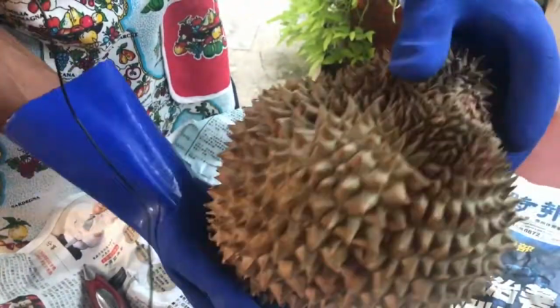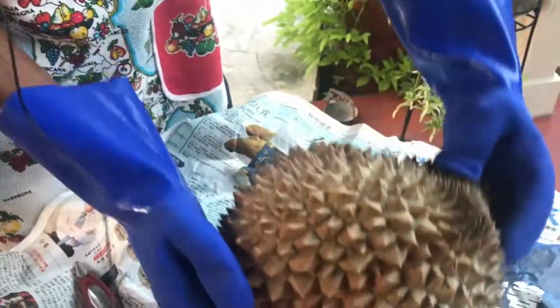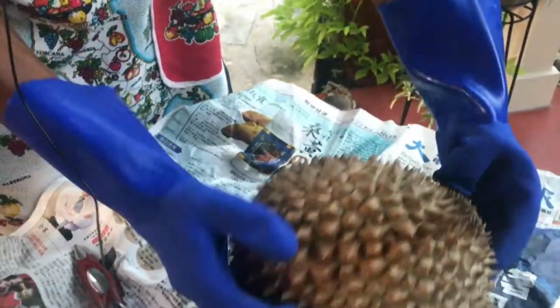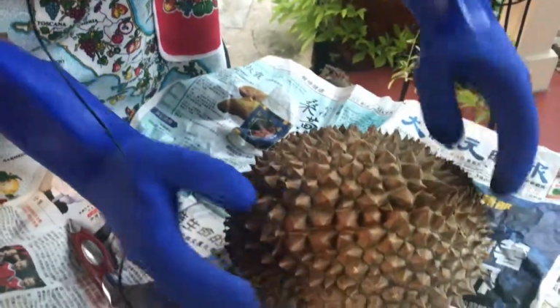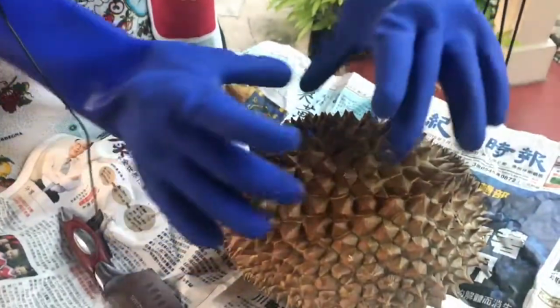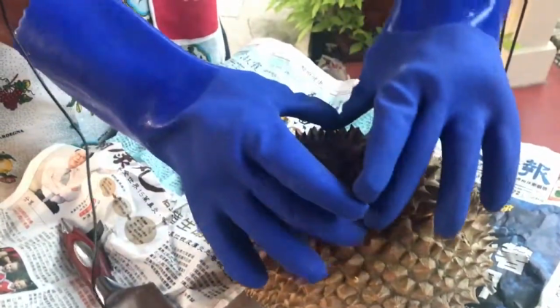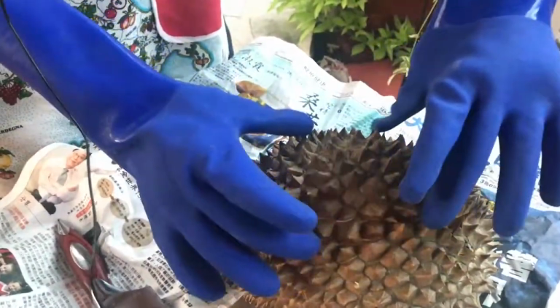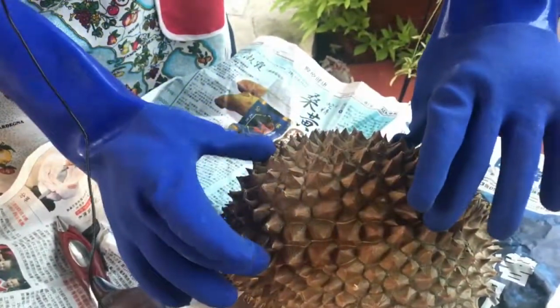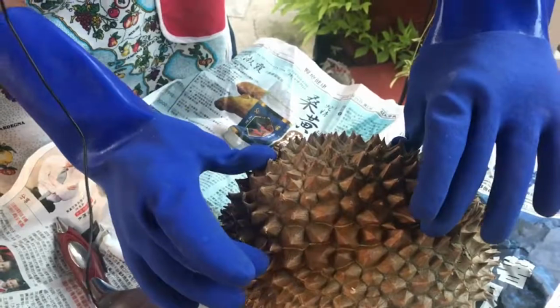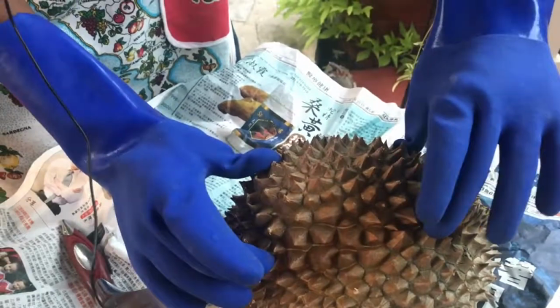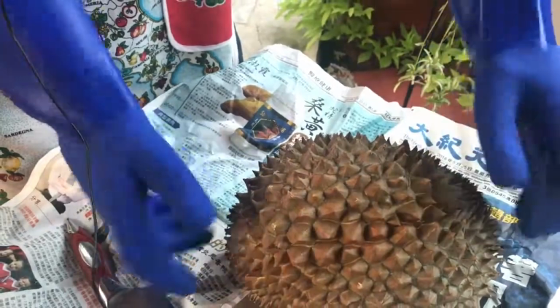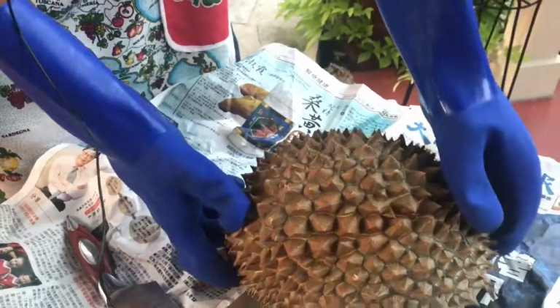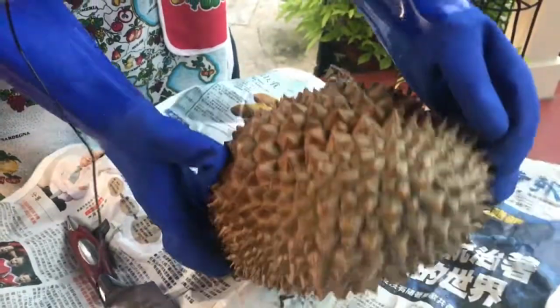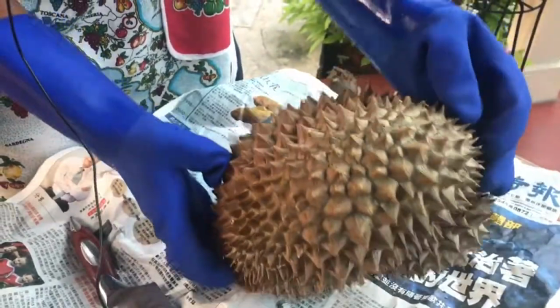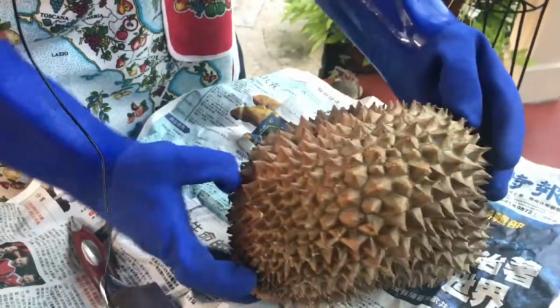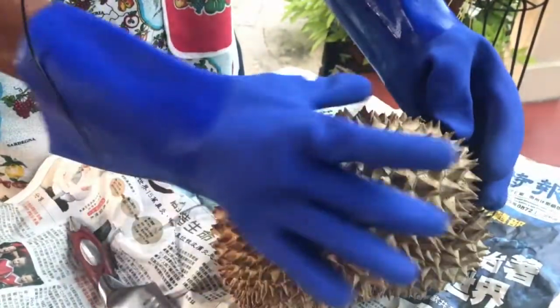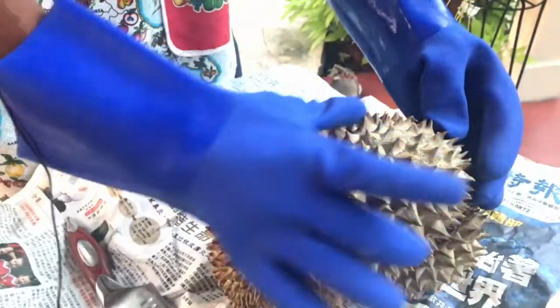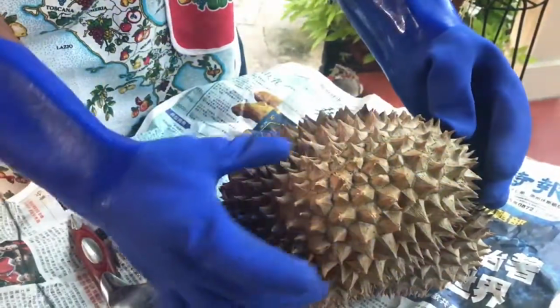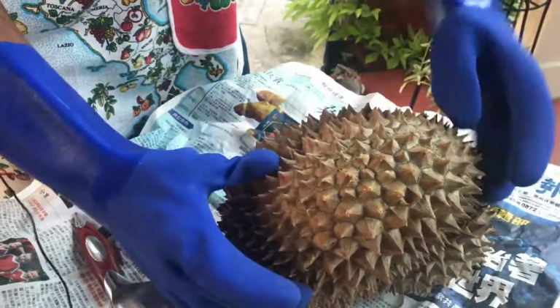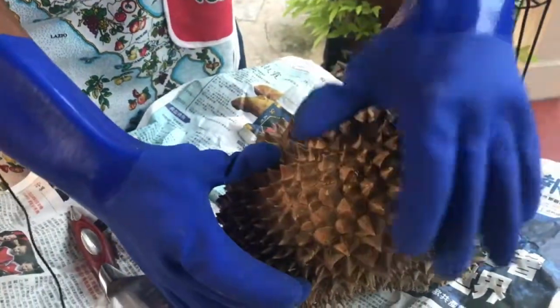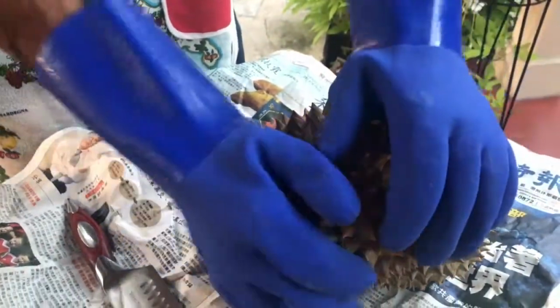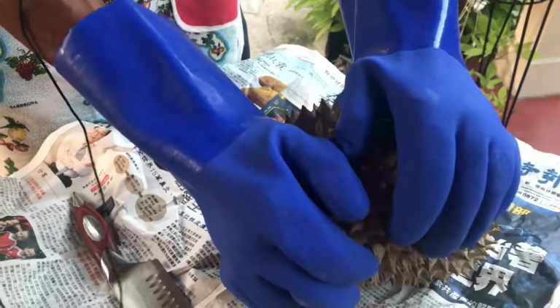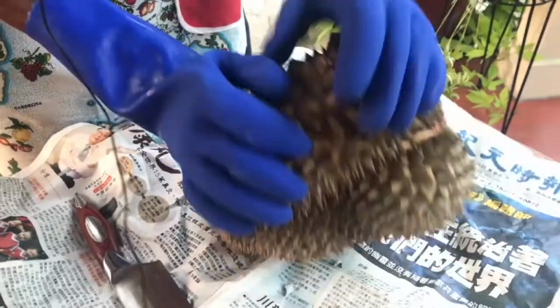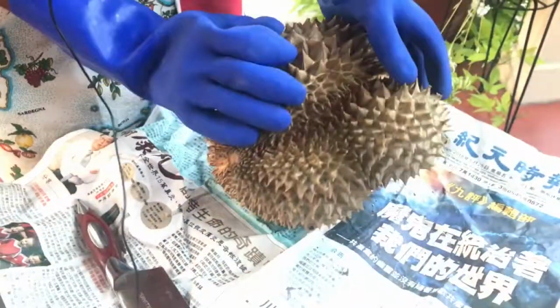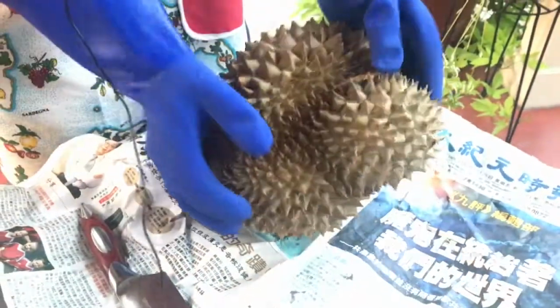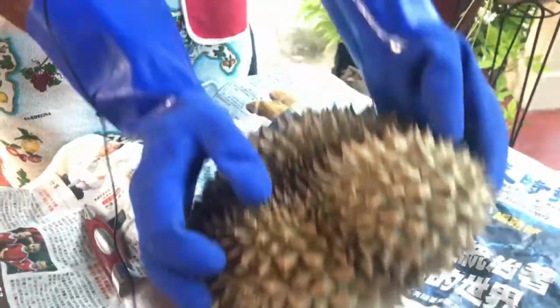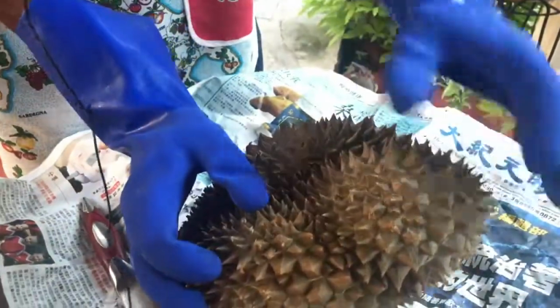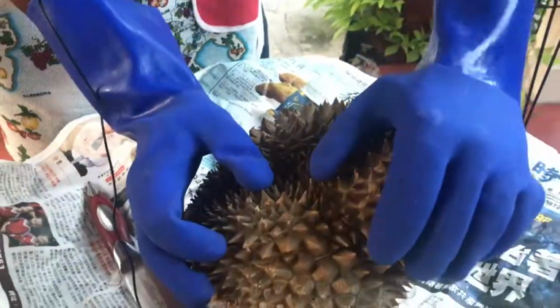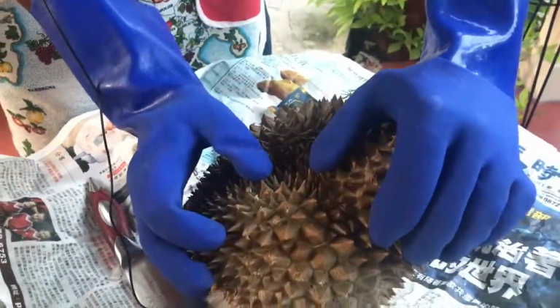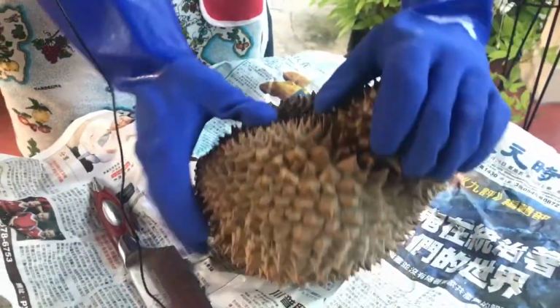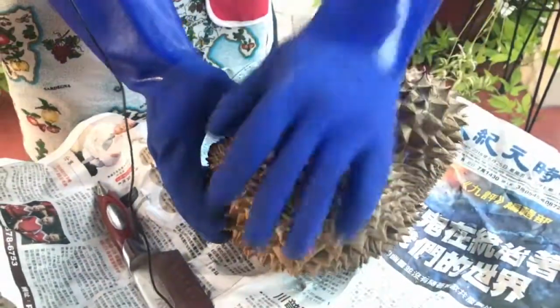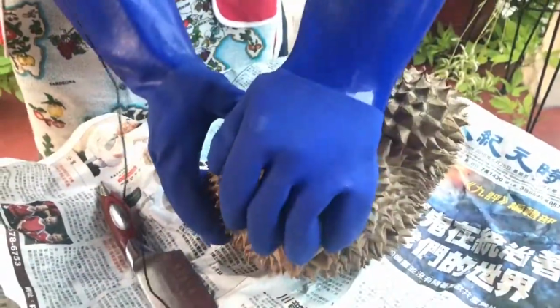The other thing is that you can kind of see where the pods form as far as your cut lines. See how these are basically pods that are together — see, this one's a pod, there's one here.